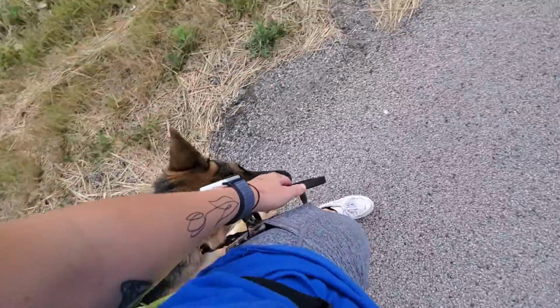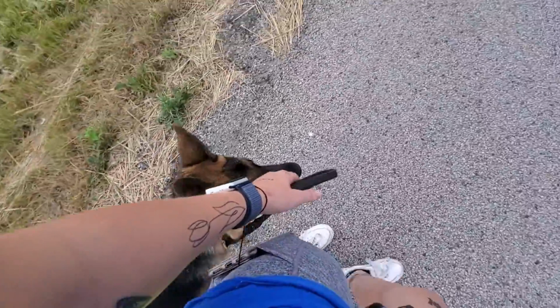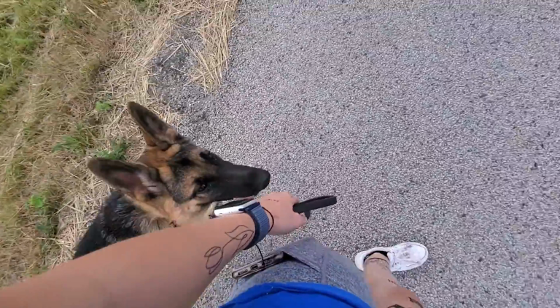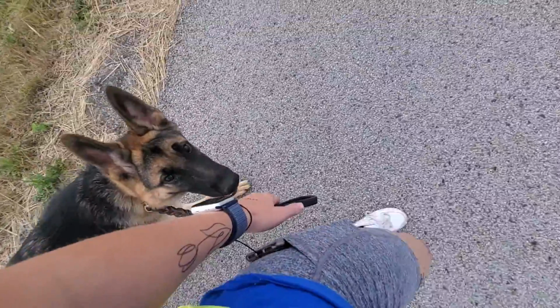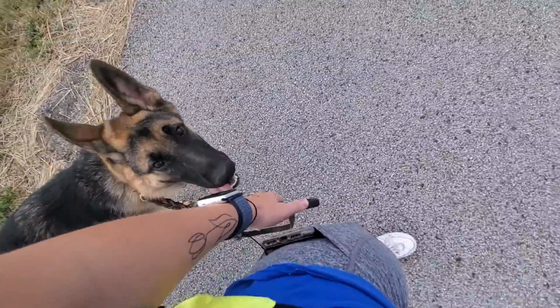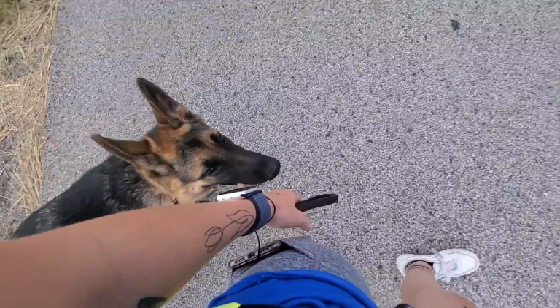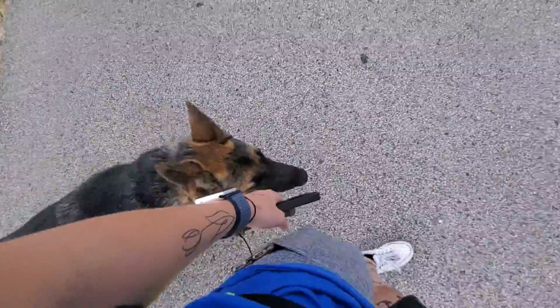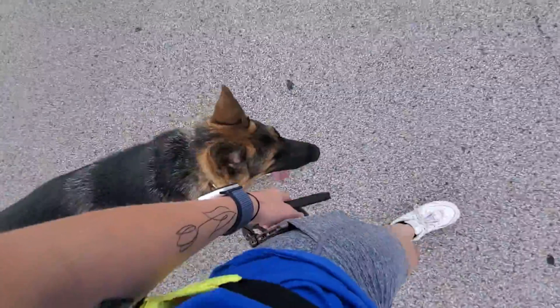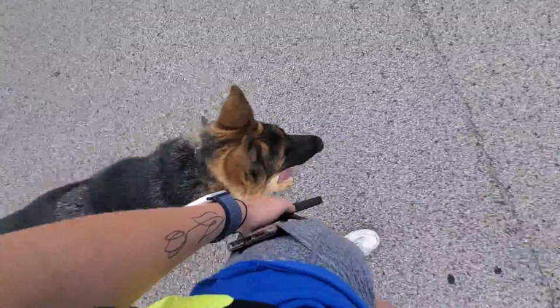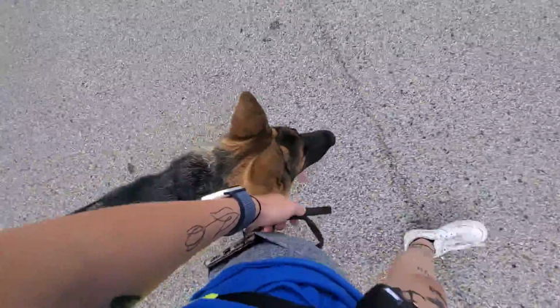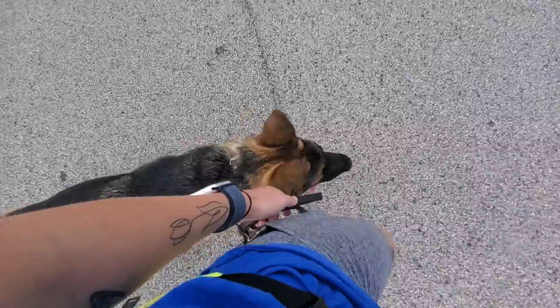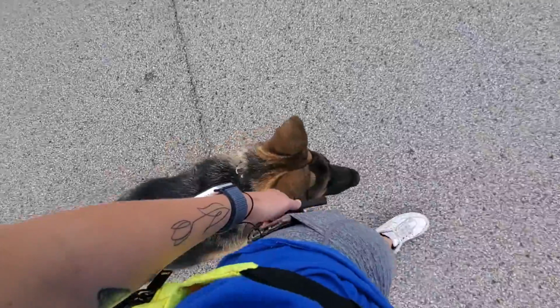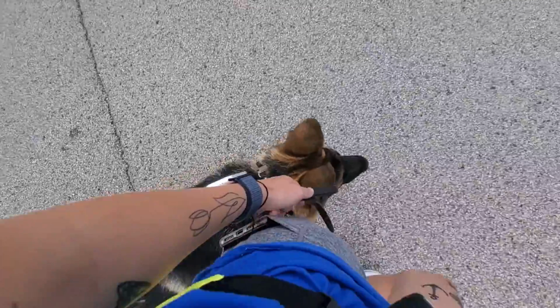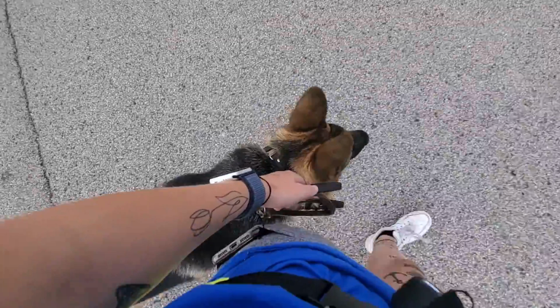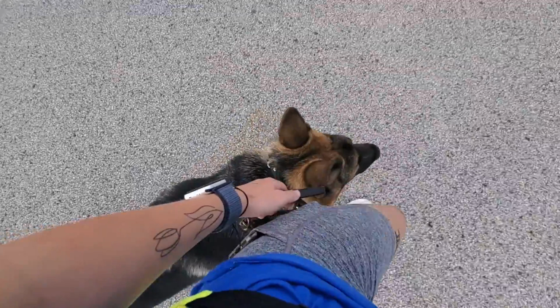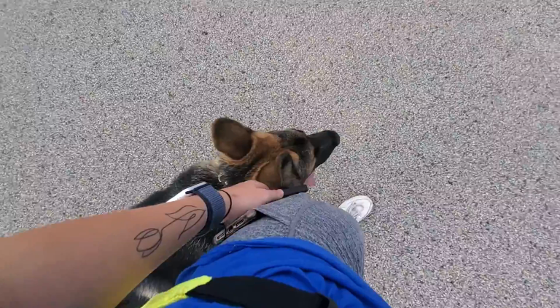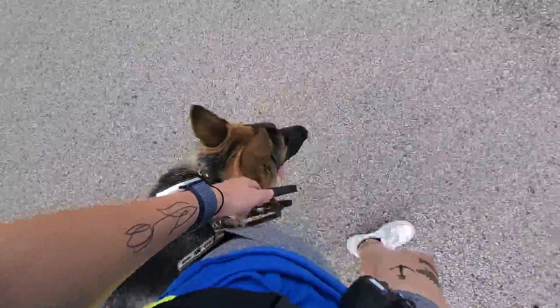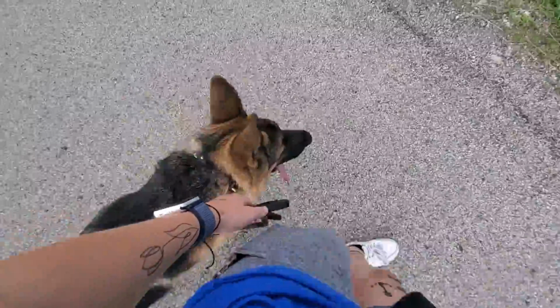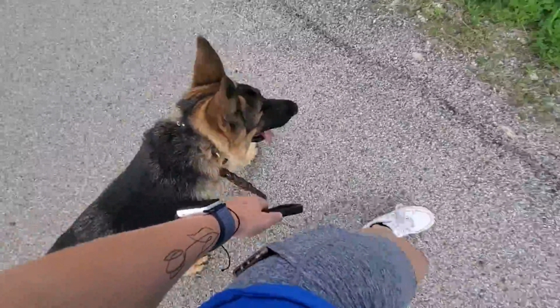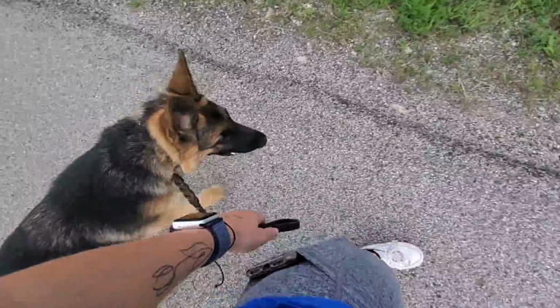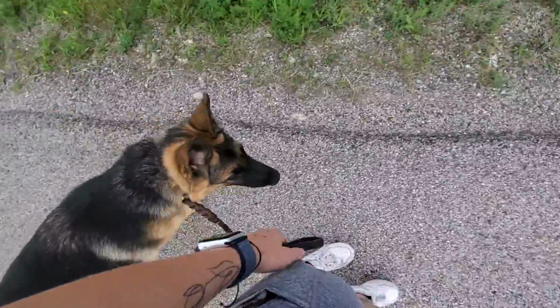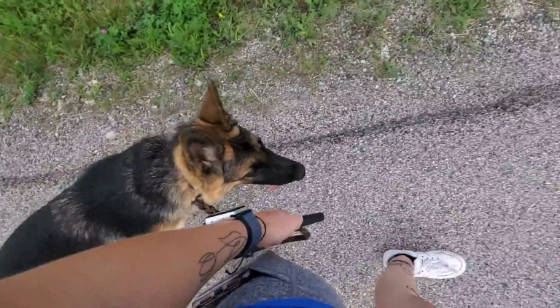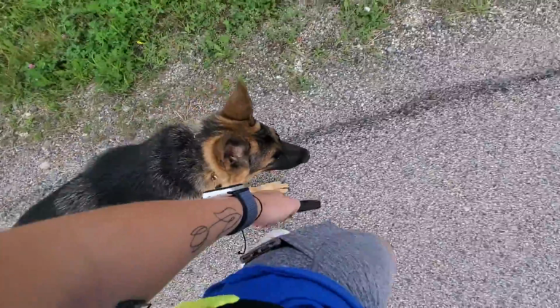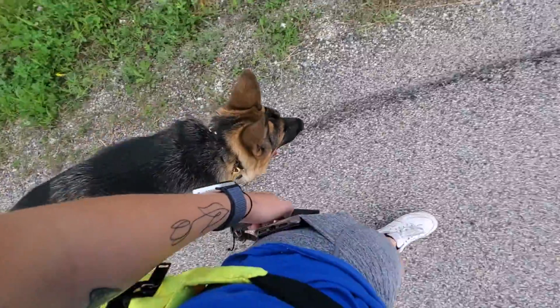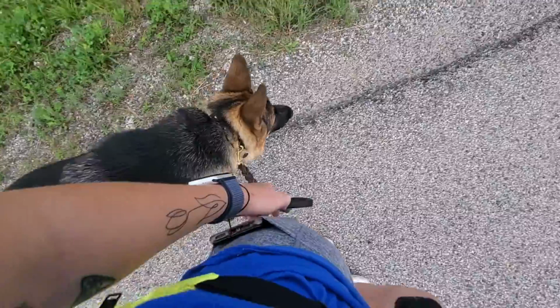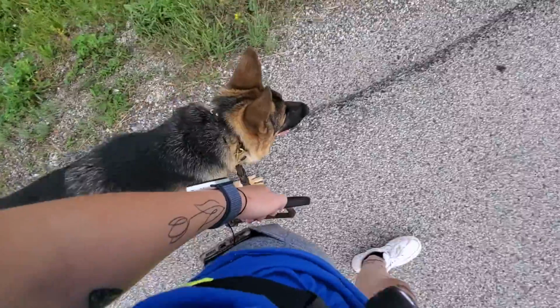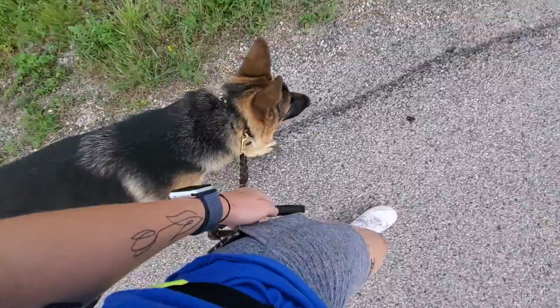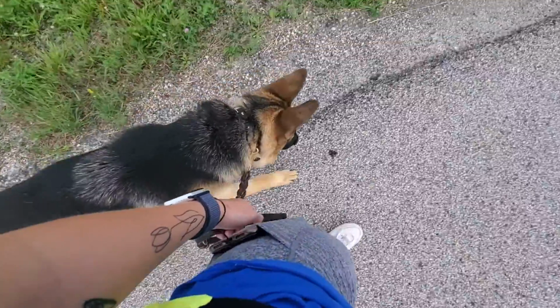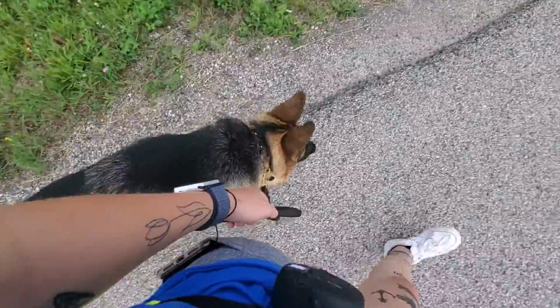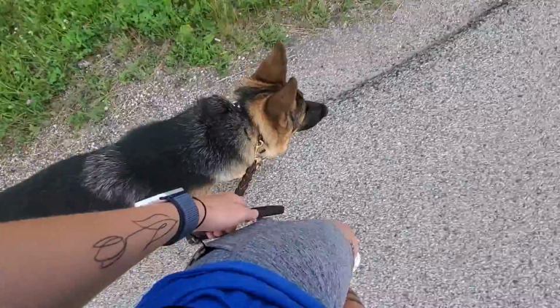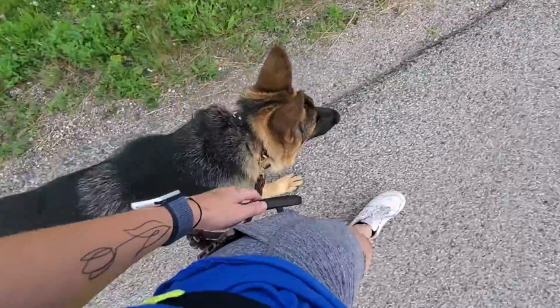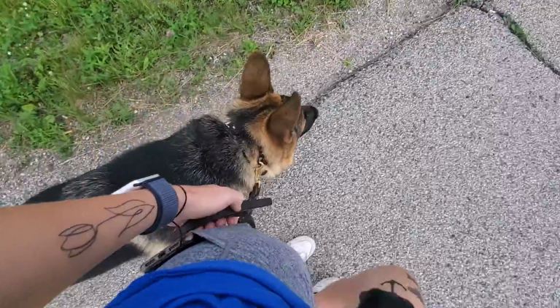Heel. When I change directions, I like to remind Mochi what he's doing — heel — that way he's less likely to get confused going around those turns.